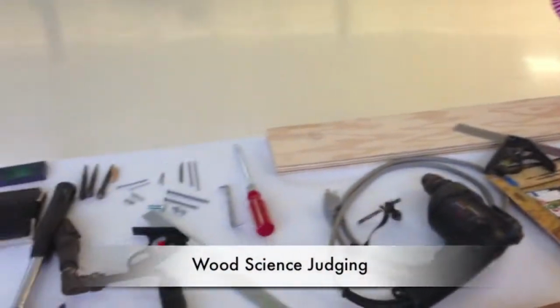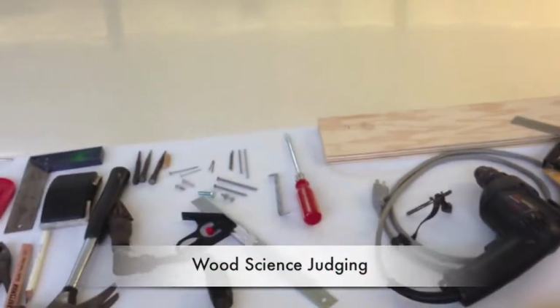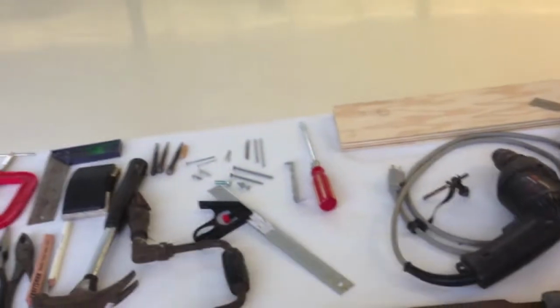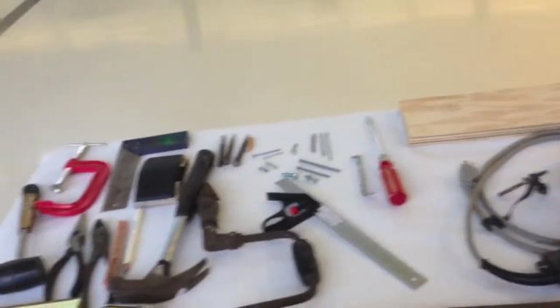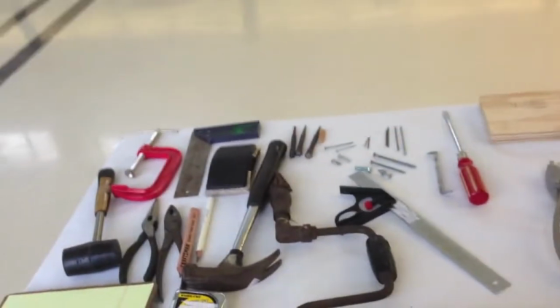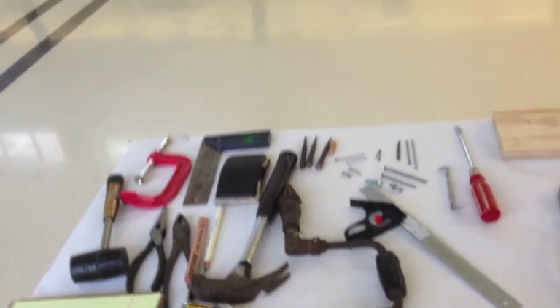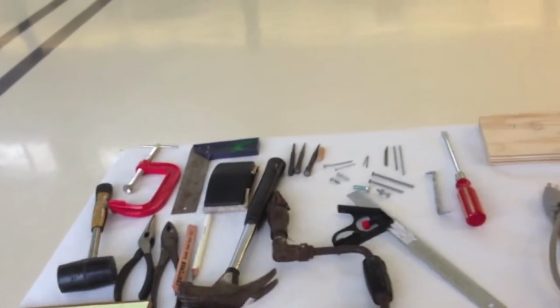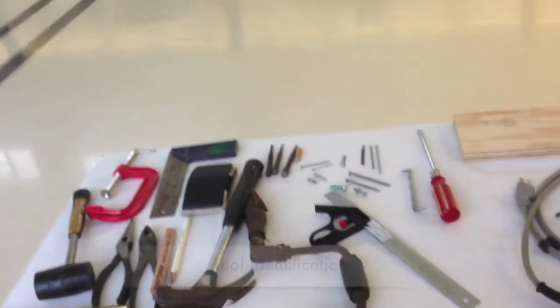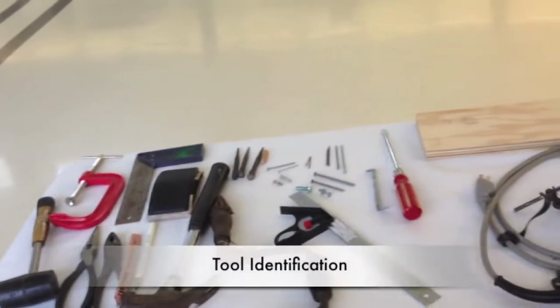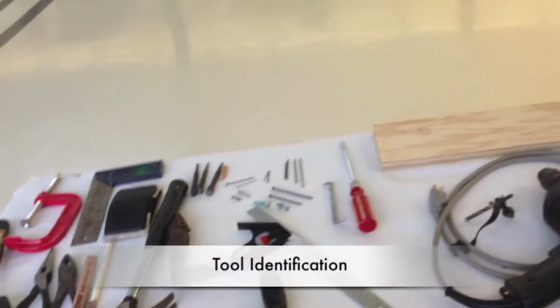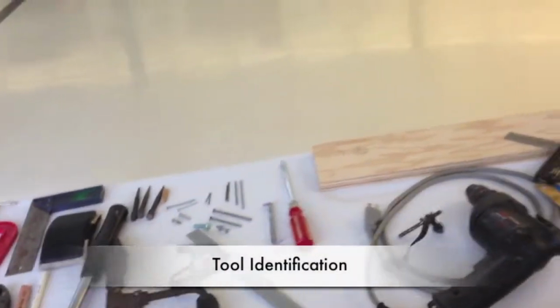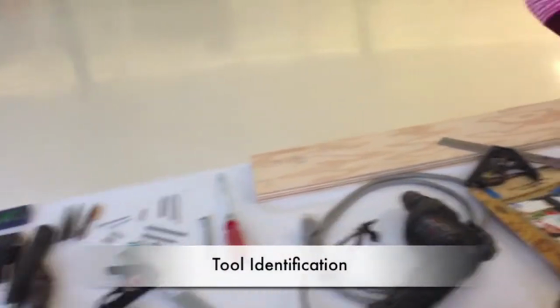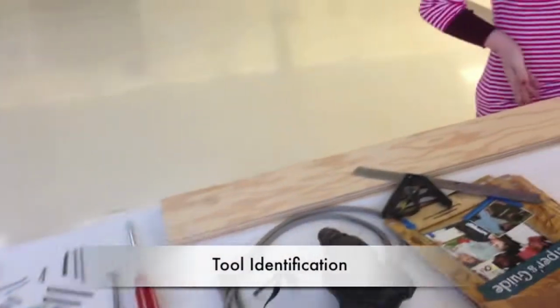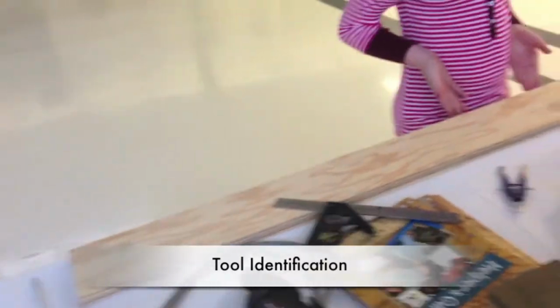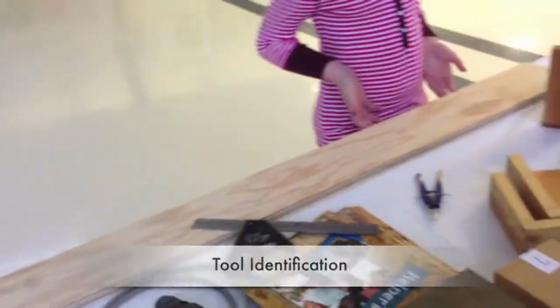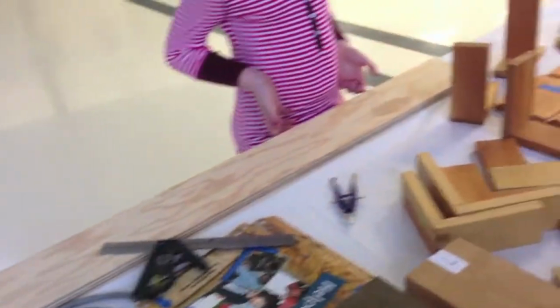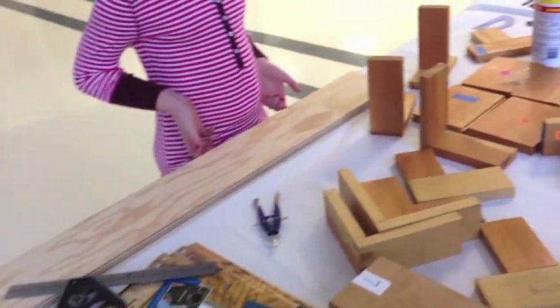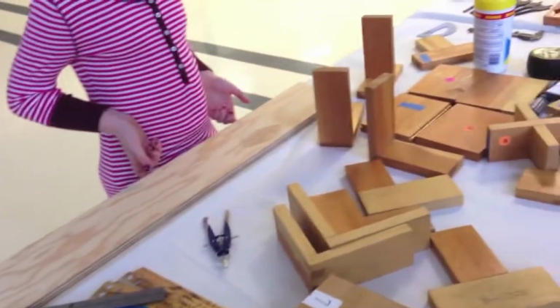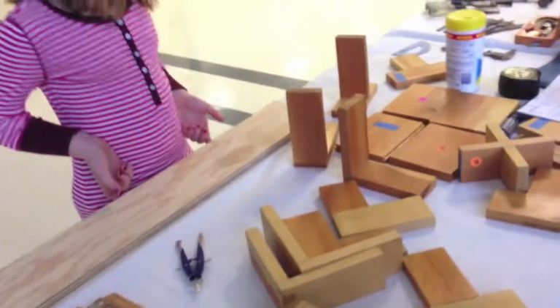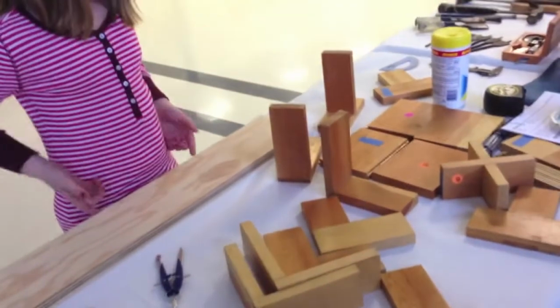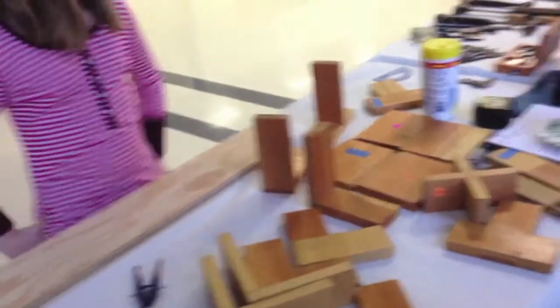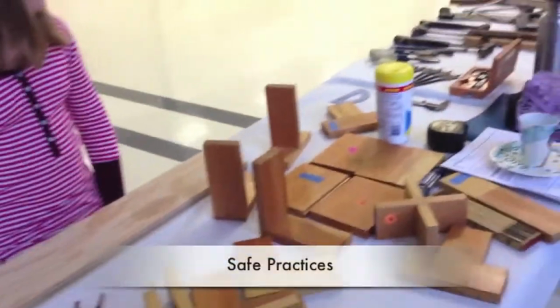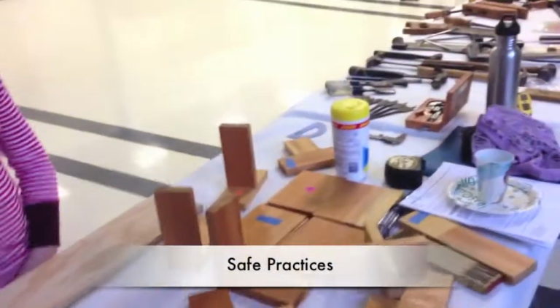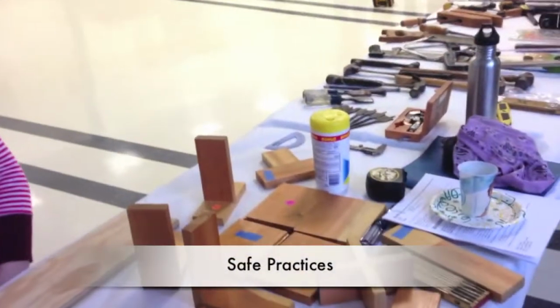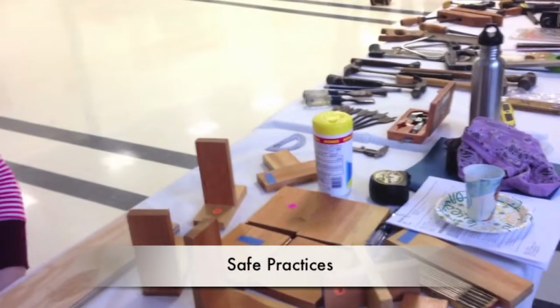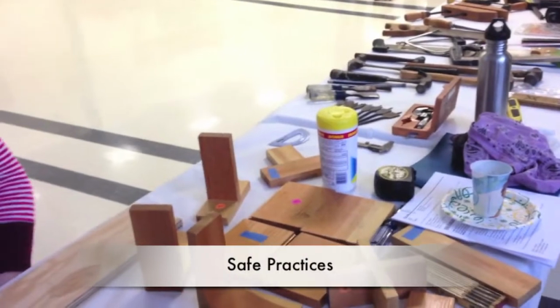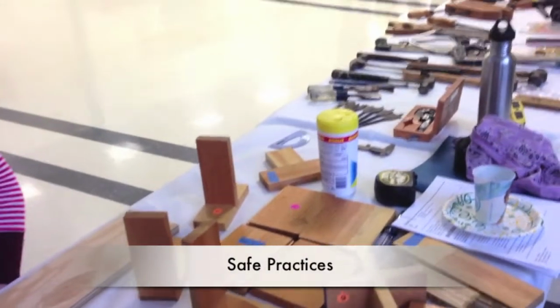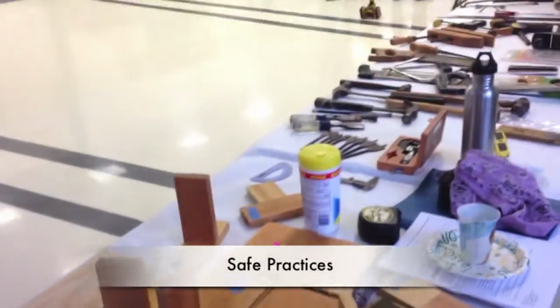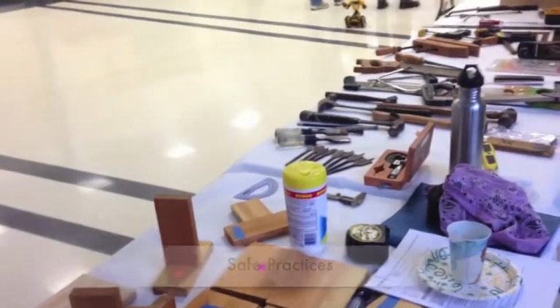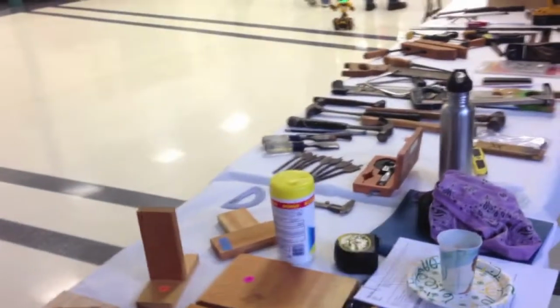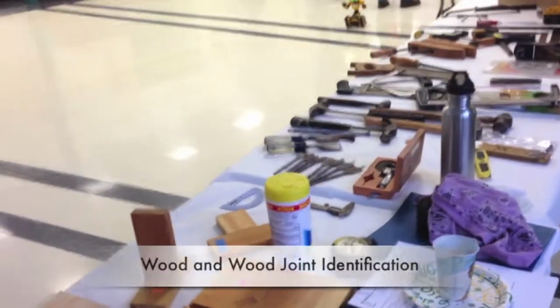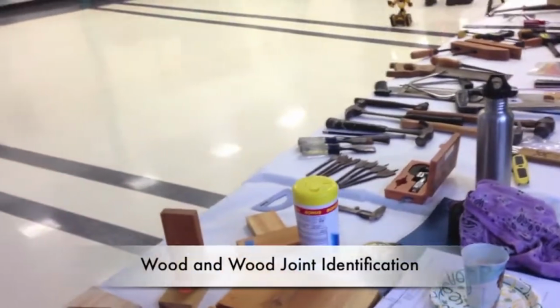Wood science judging covers all the tools that pertain to woodworking and safe practices, safe tool usage, wood identification, wood joint identification — generally everything that has to do with woodworking.